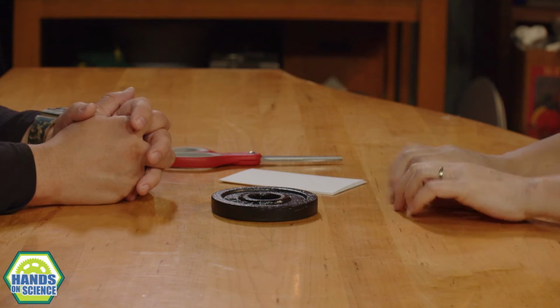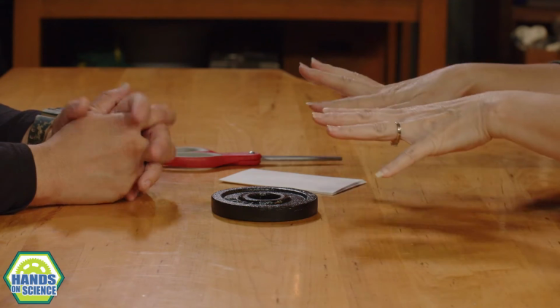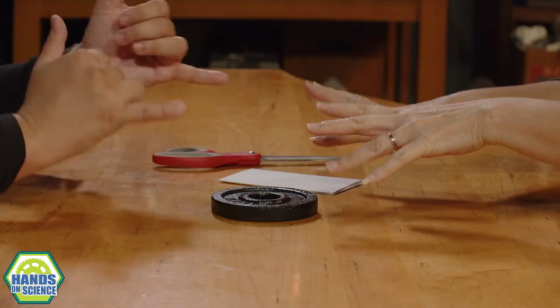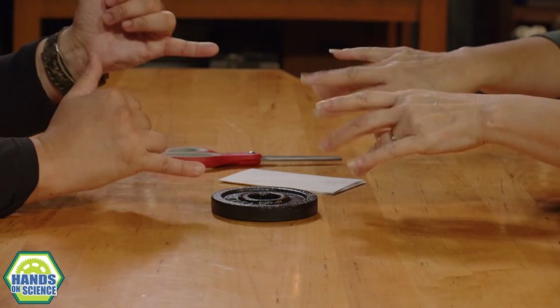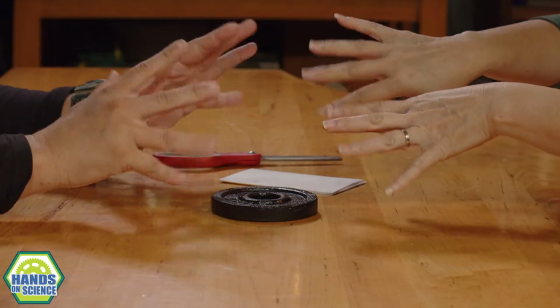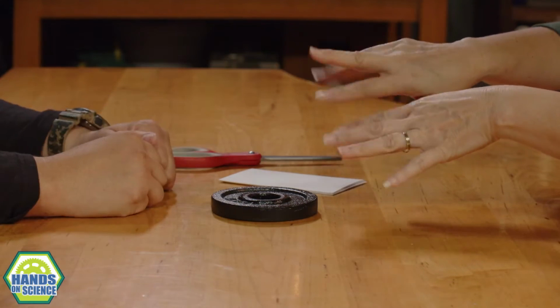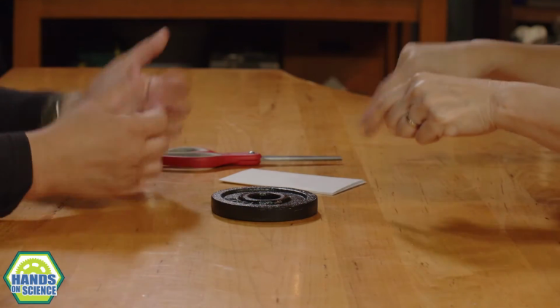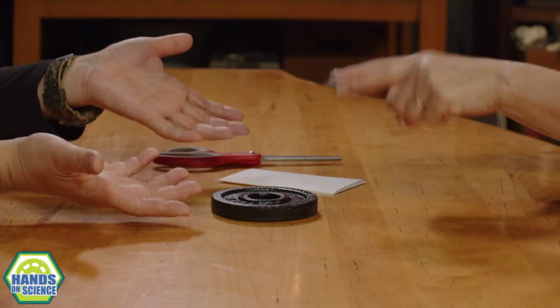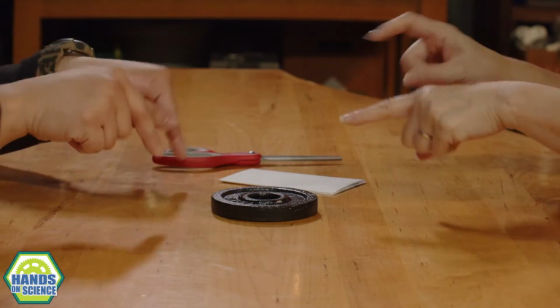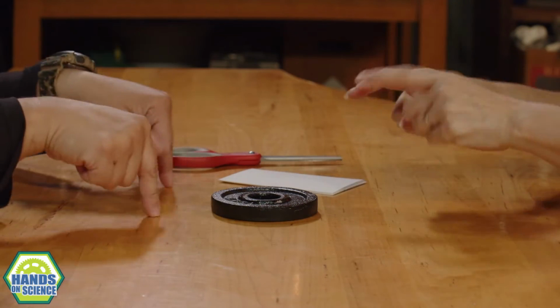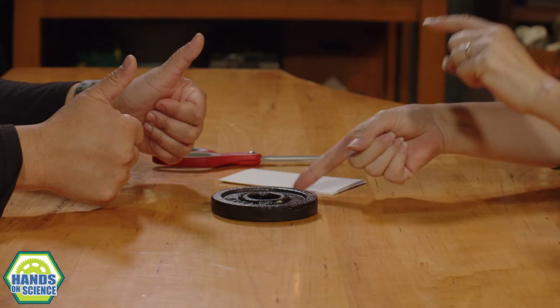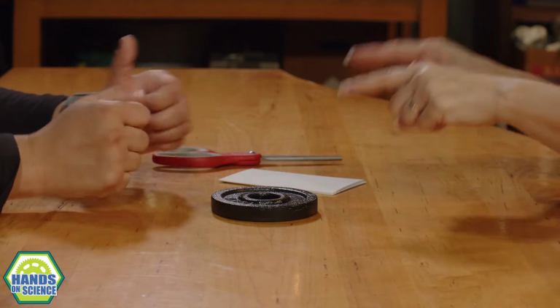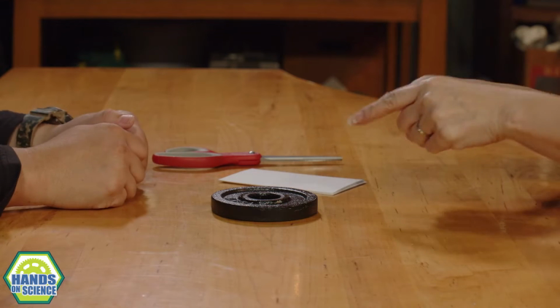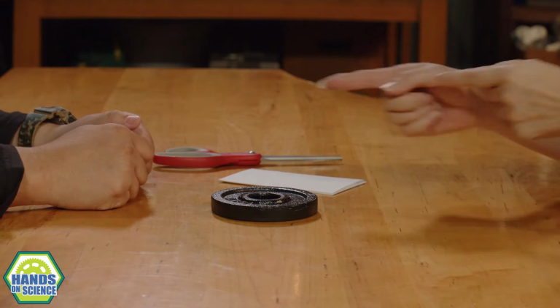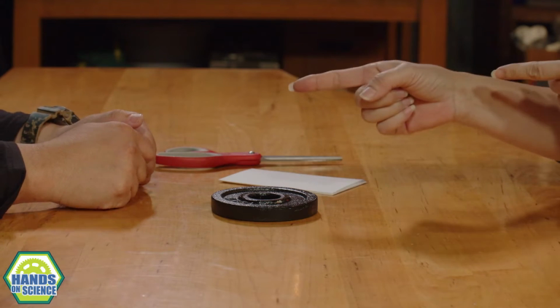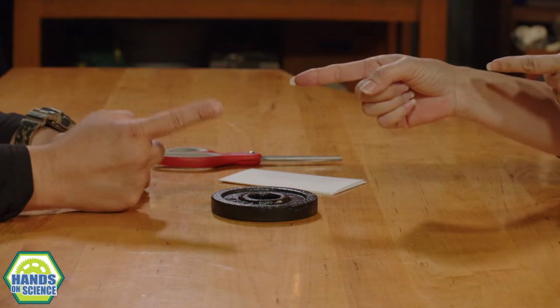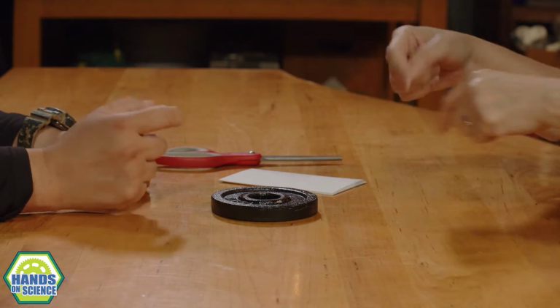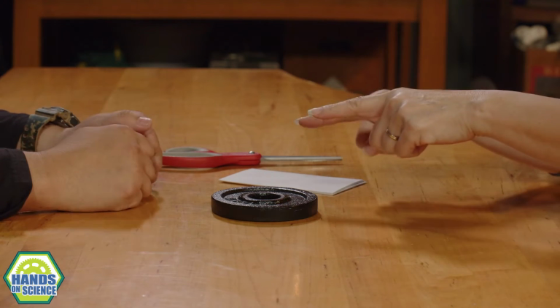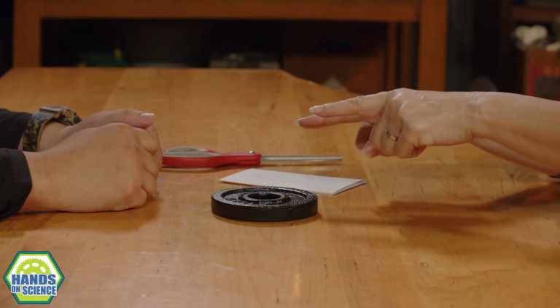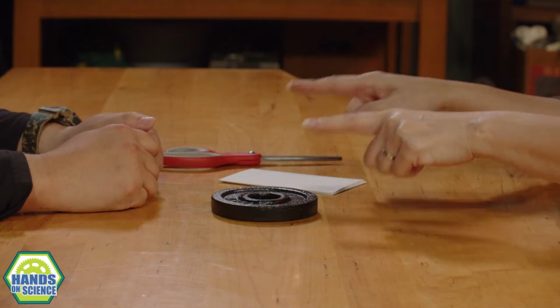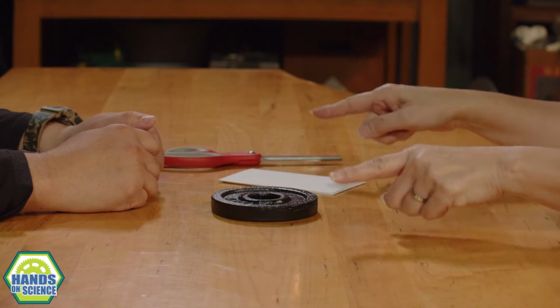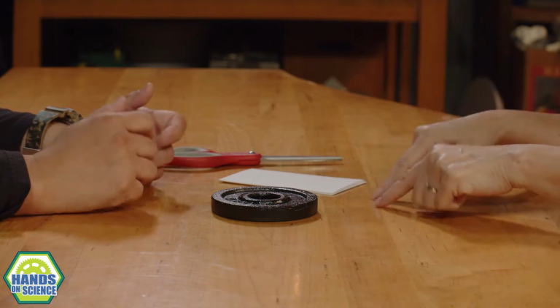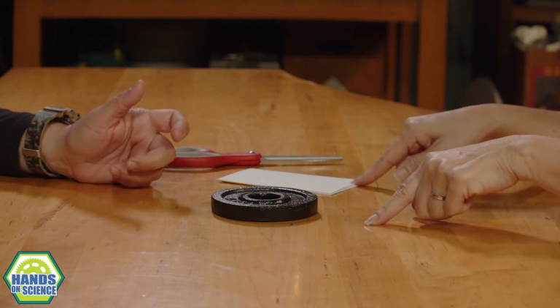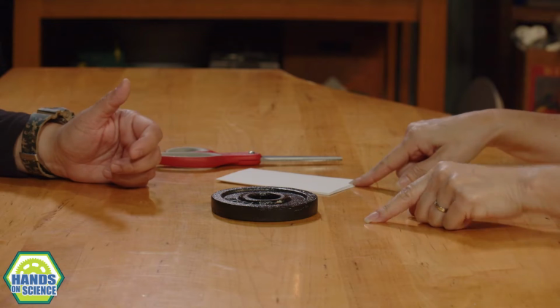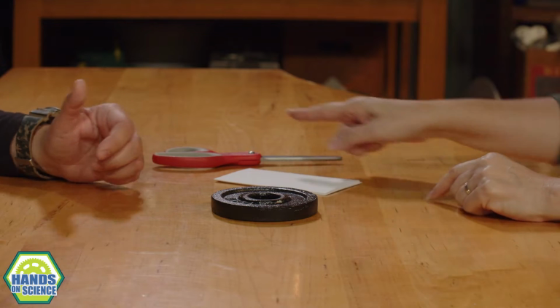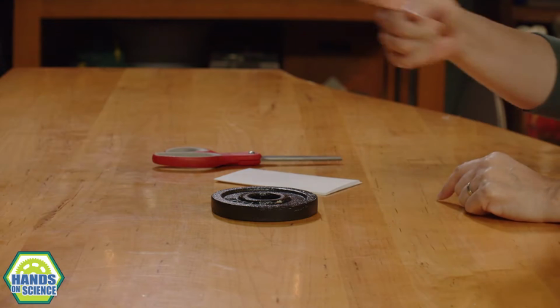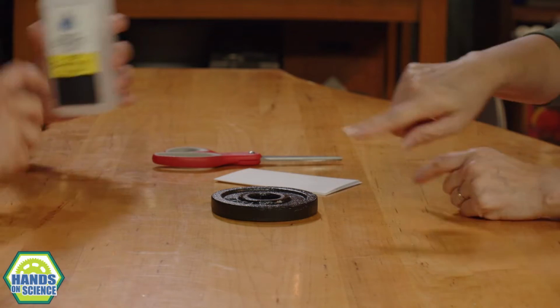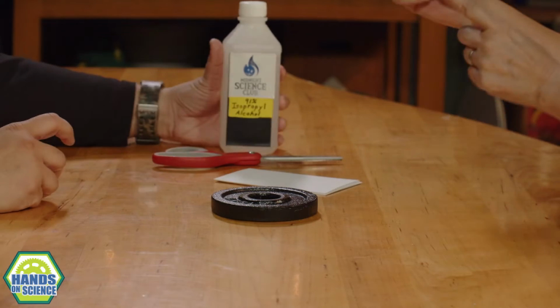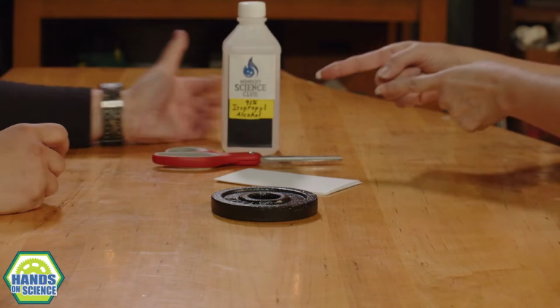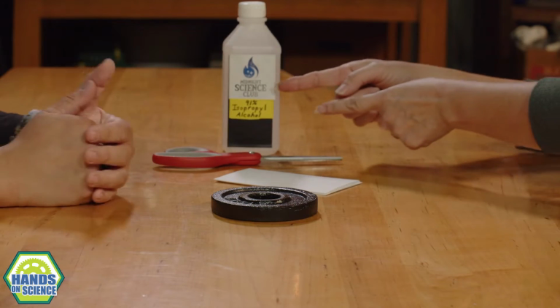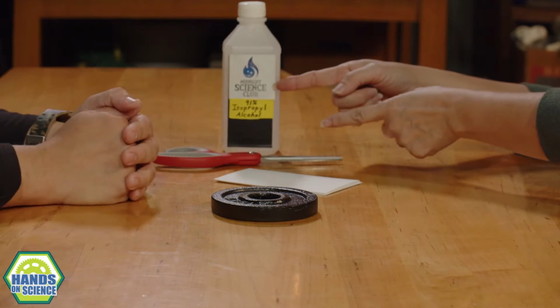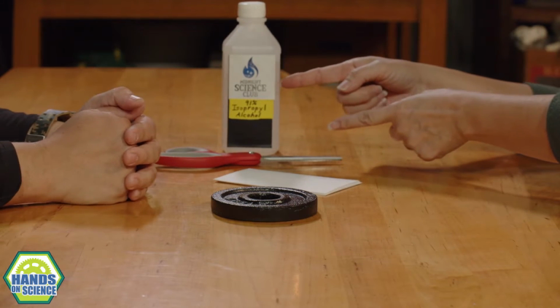Hi everybody and welcome to Hands On Science, where if you ever need something to do, this is the place to be. And this is Car. And this is Mel. Hey Car. Hey Mel. Hey, speaking of places to be, we are visiting some friends at Midnight Science Club.